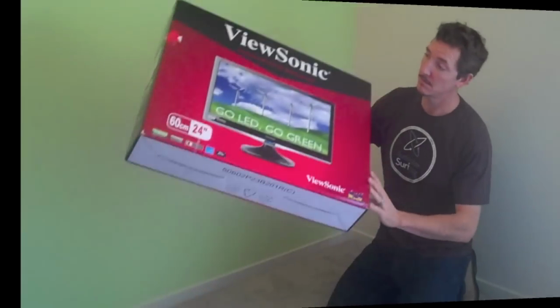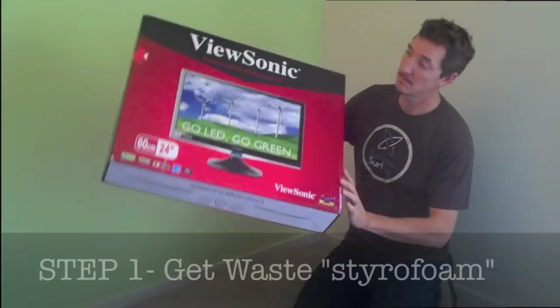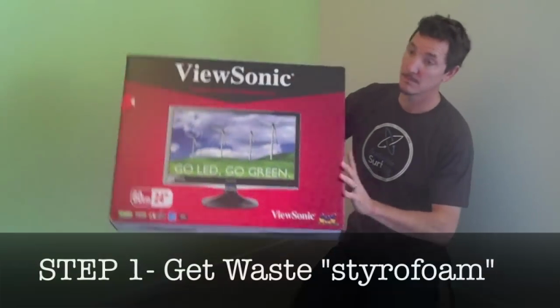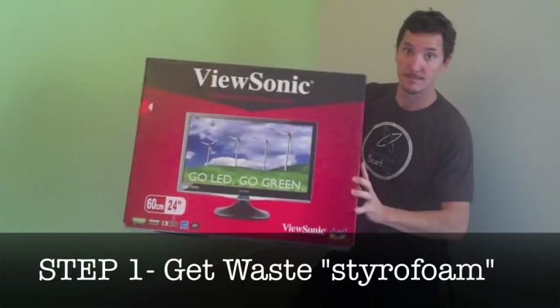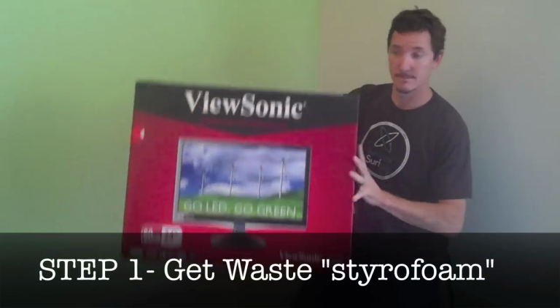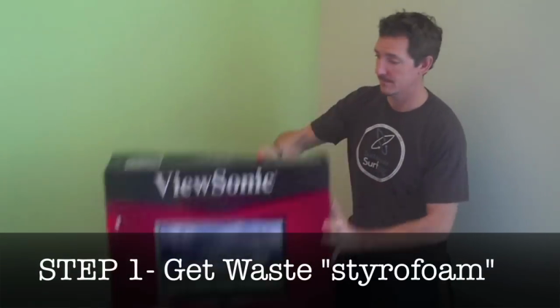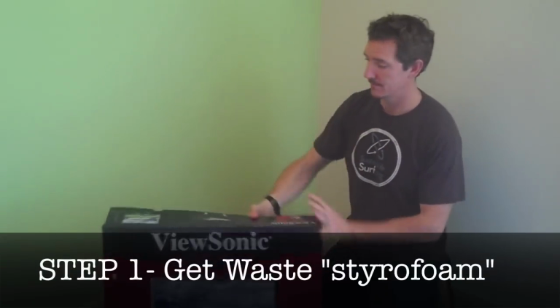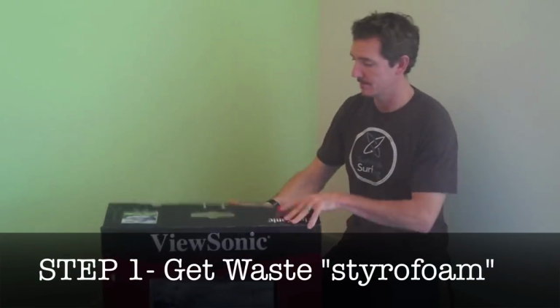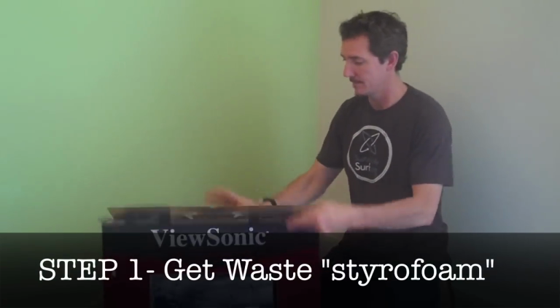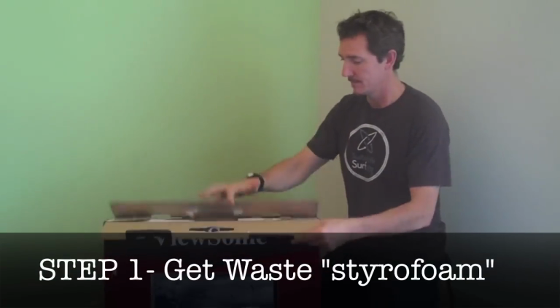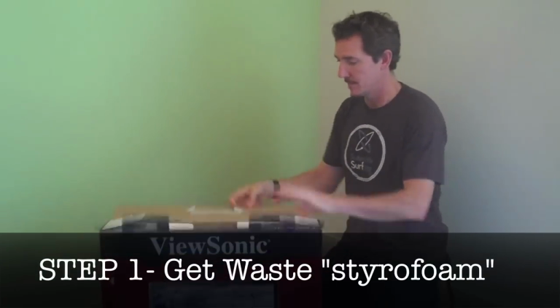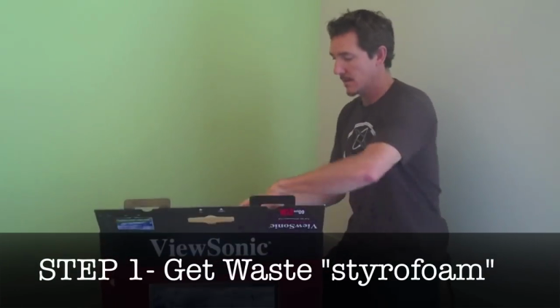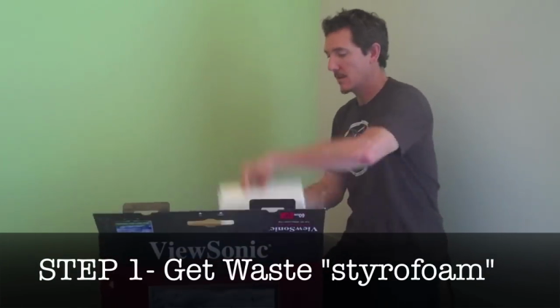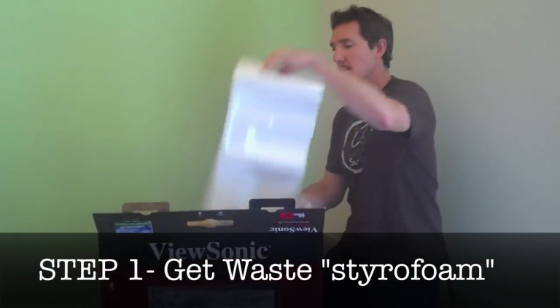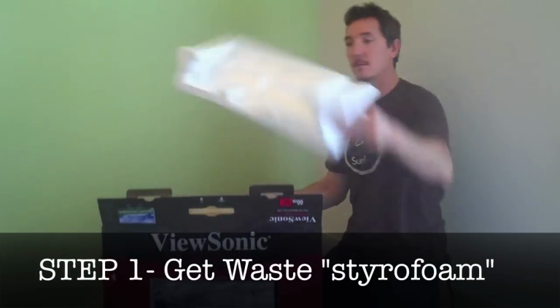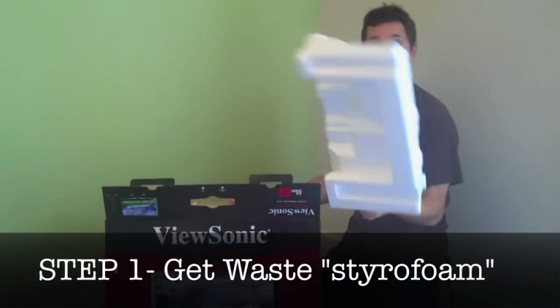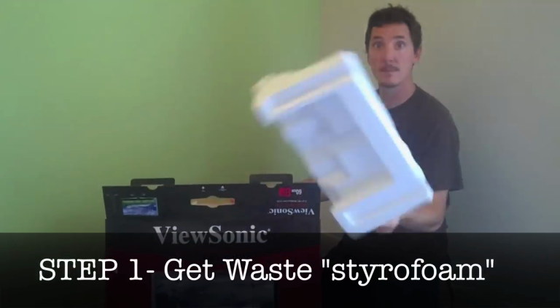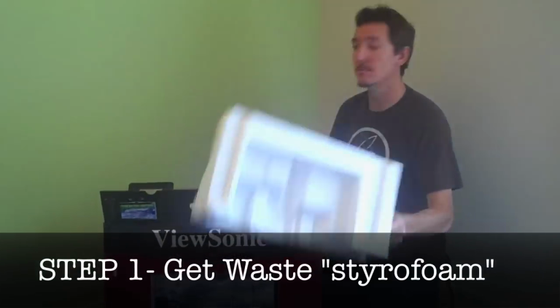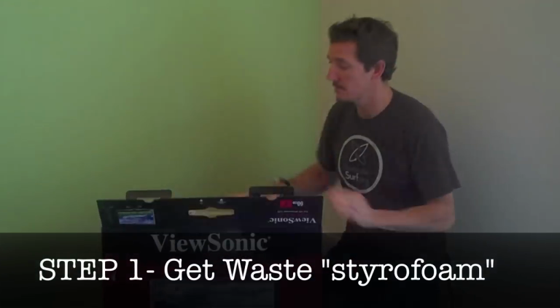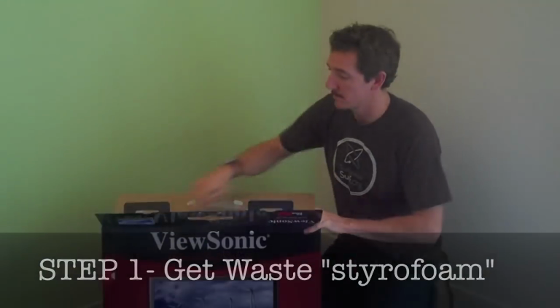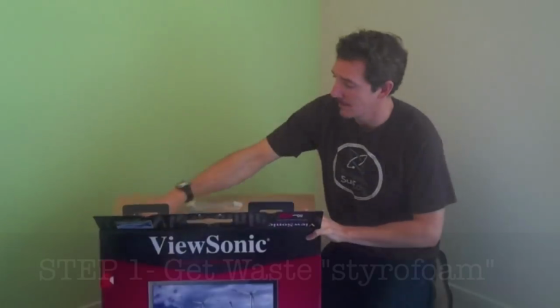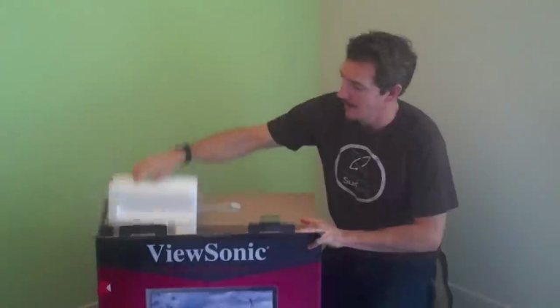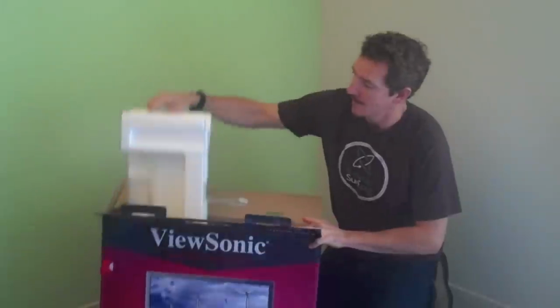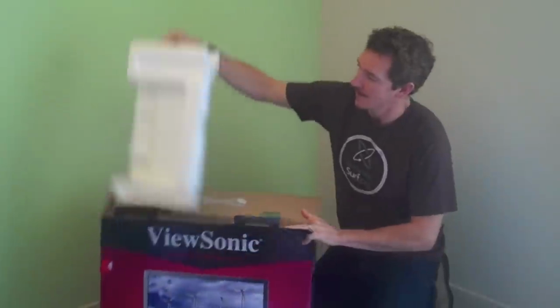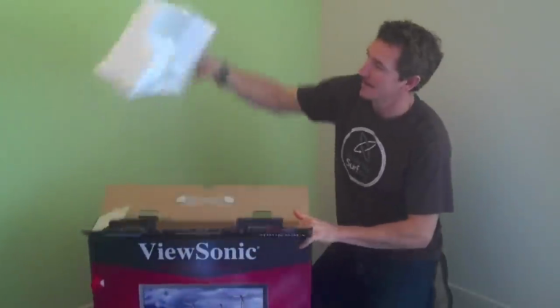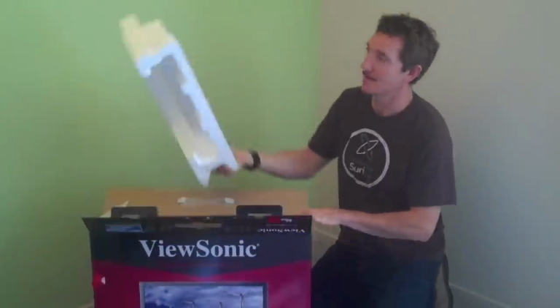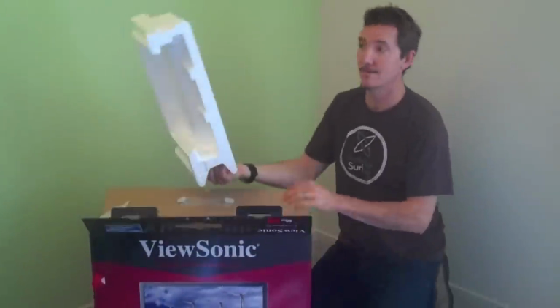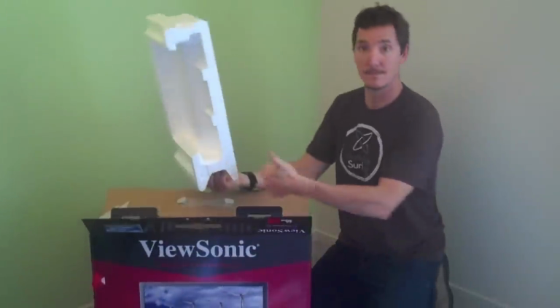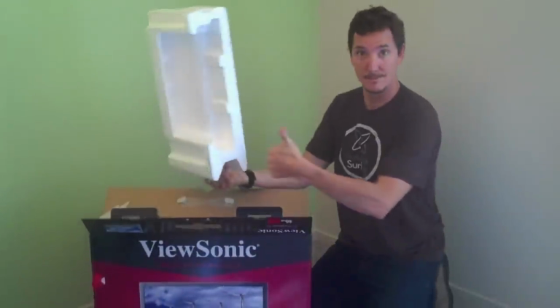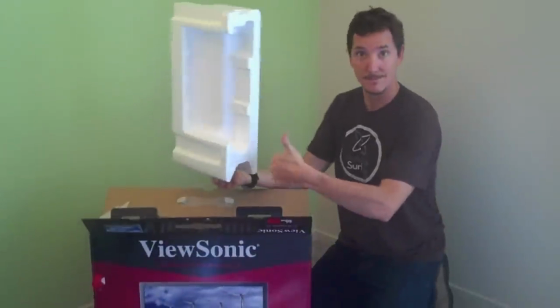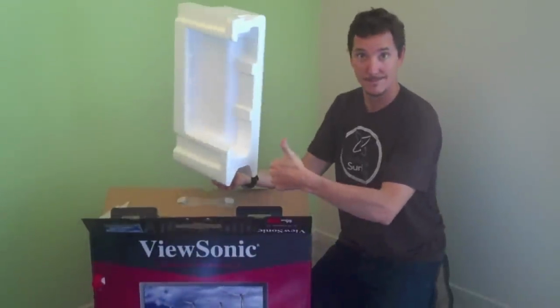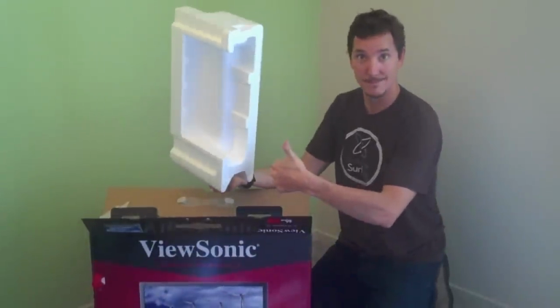Step 1: Get your waste packaging foam. We can only accept clean EPS foam, so just give us that white foam that came packaged with your TV or computer screen.